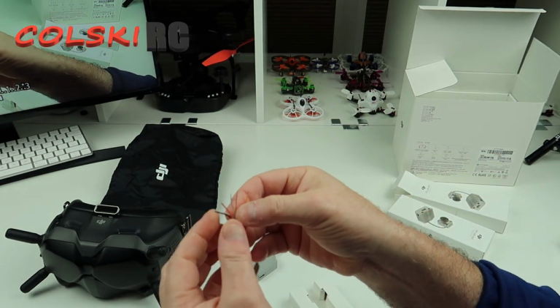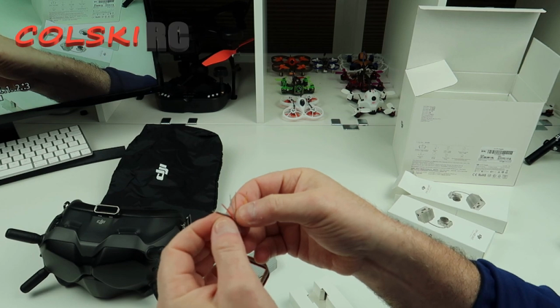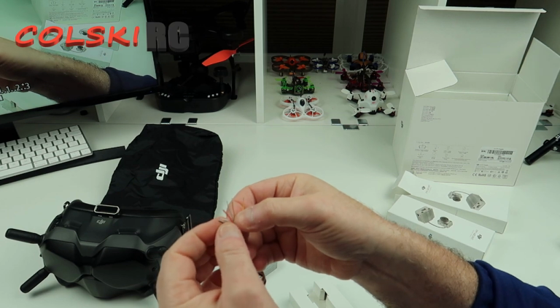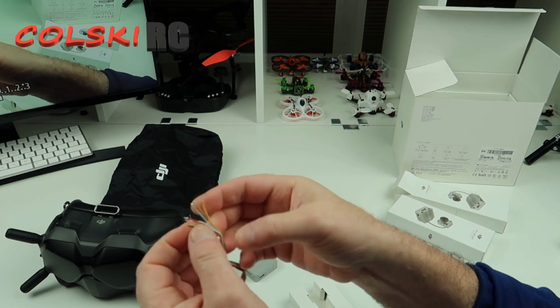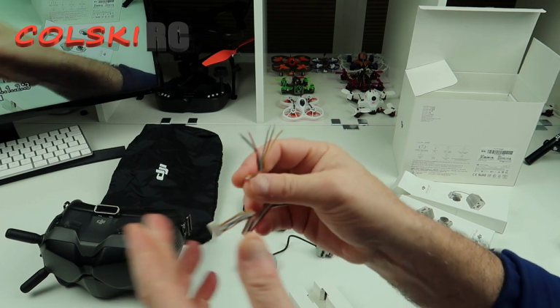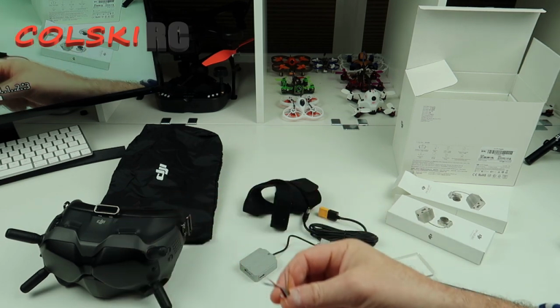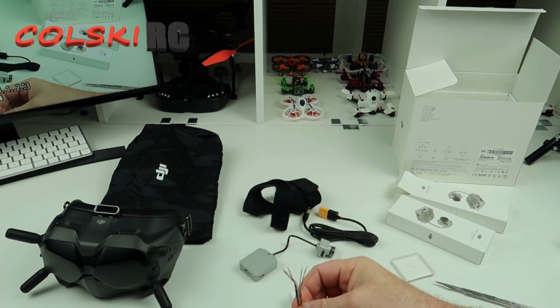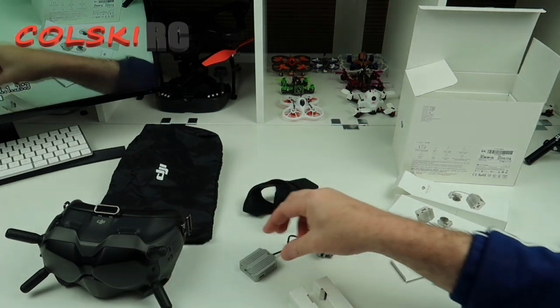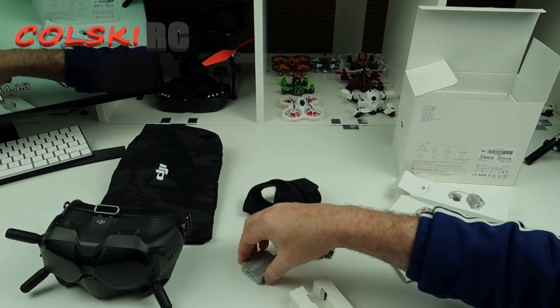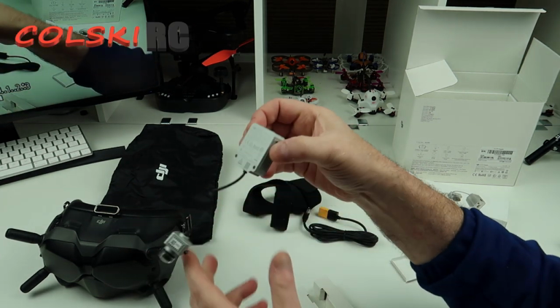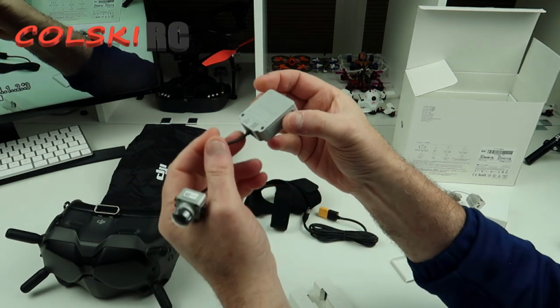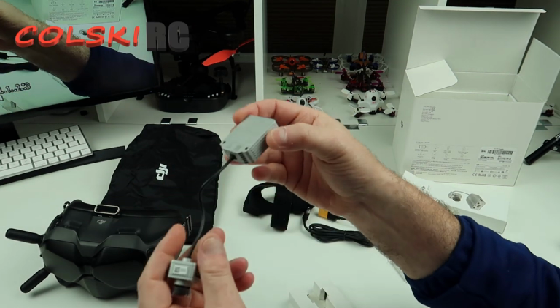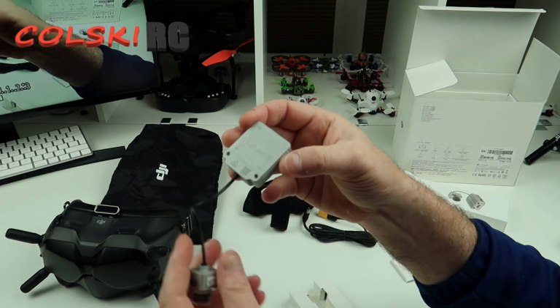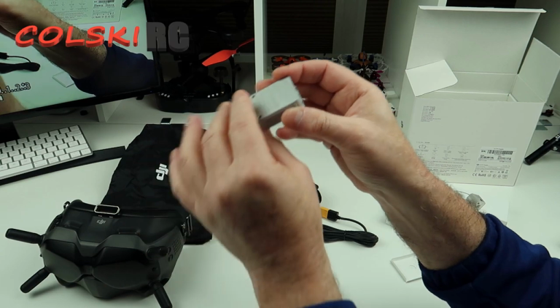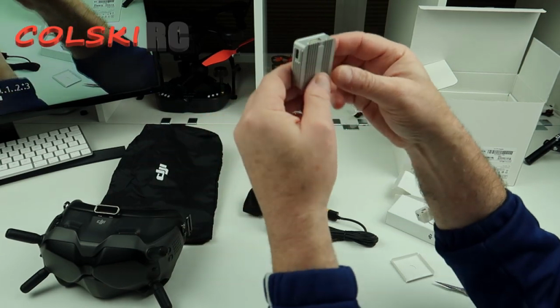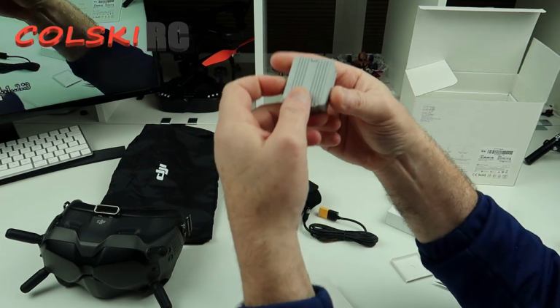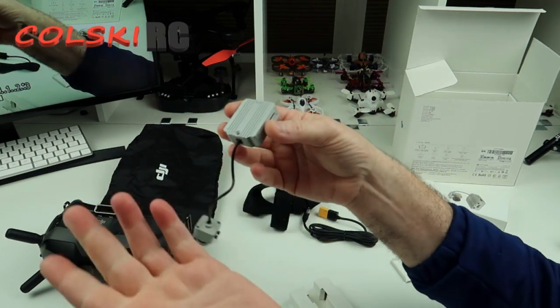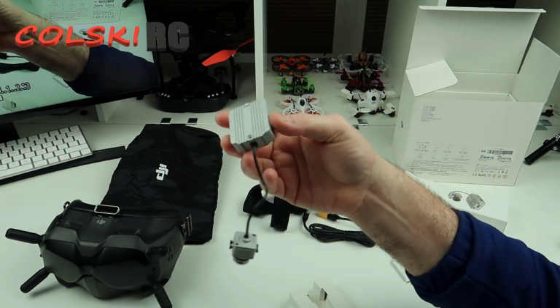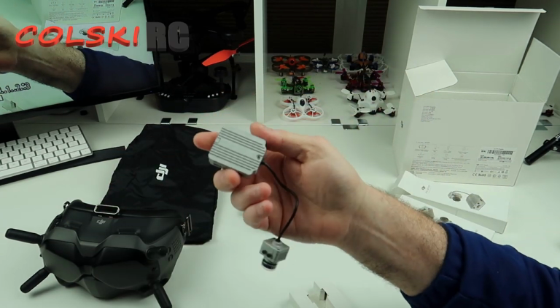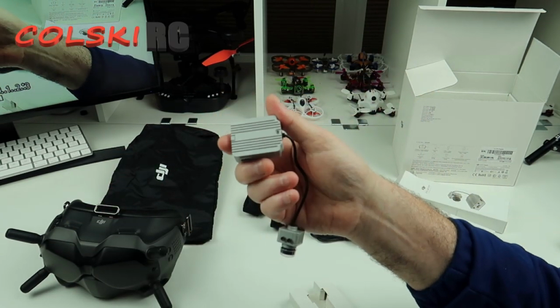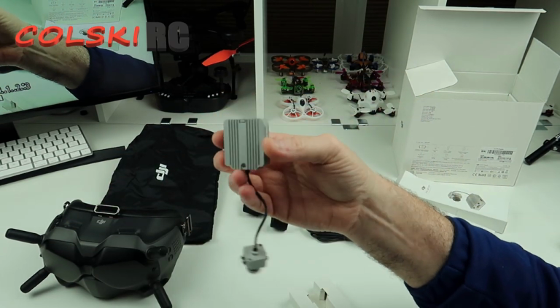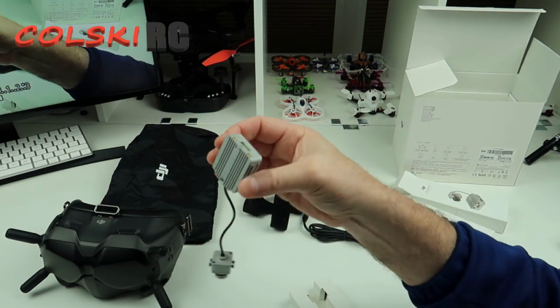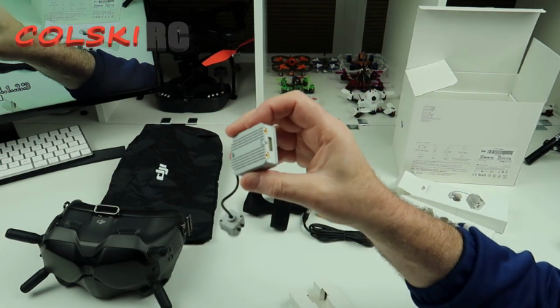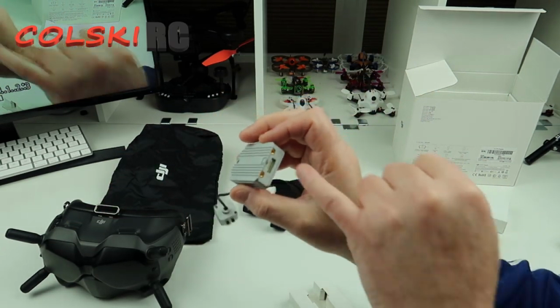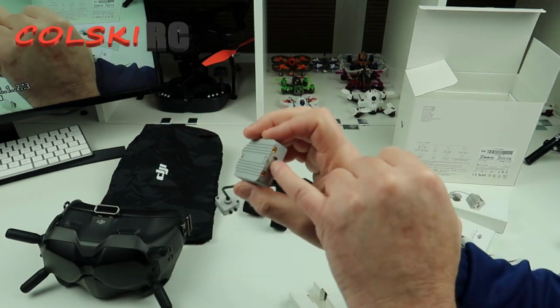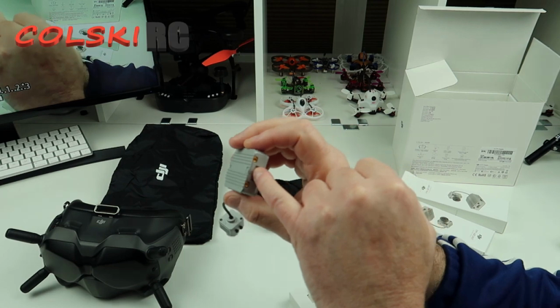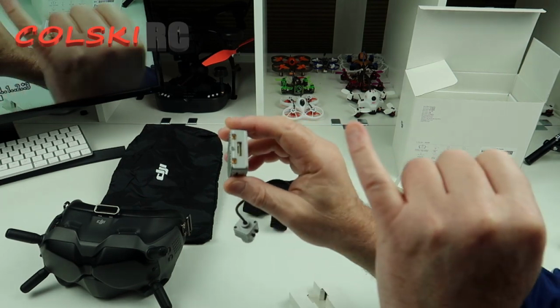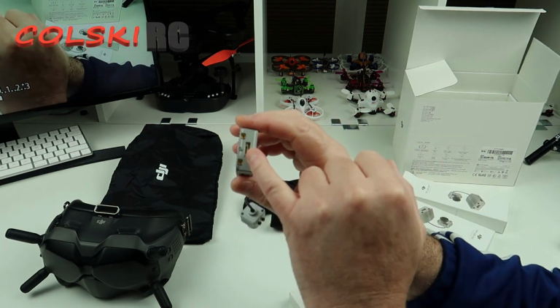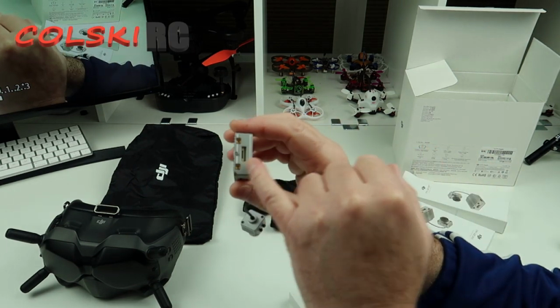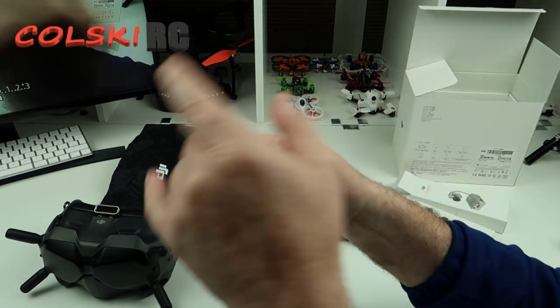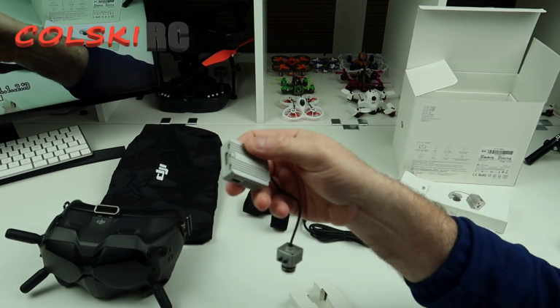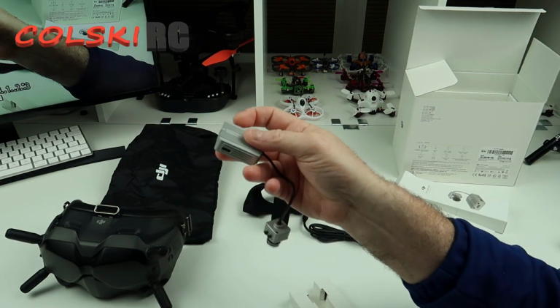So it's not that big a job. Now, I bought the Kakute F7, which has got a straight plug through. So one end into that, one end into that.